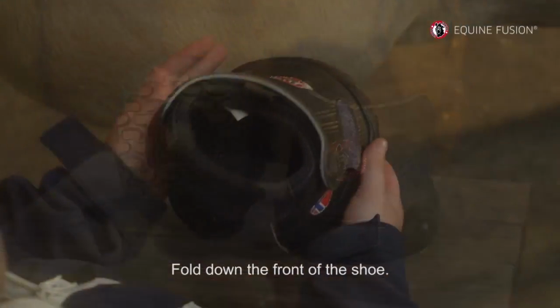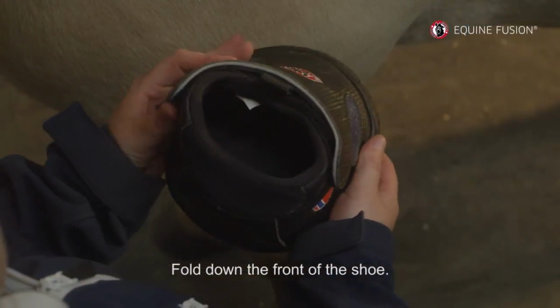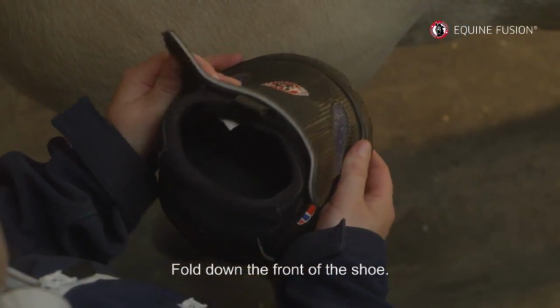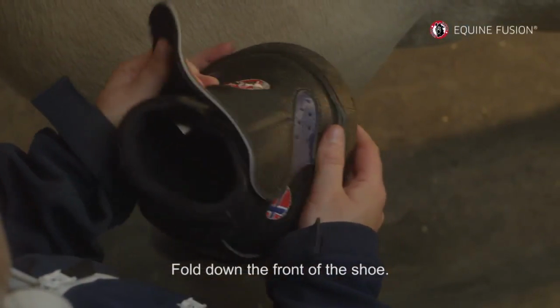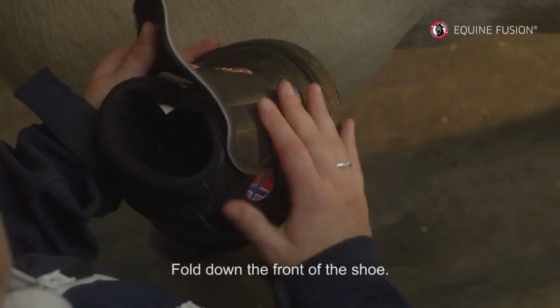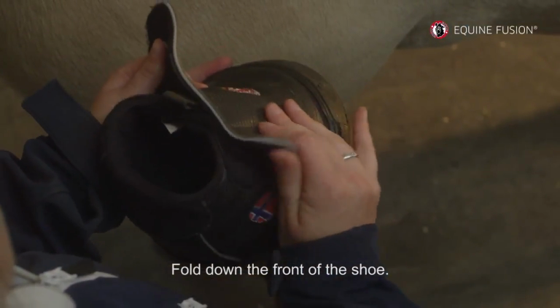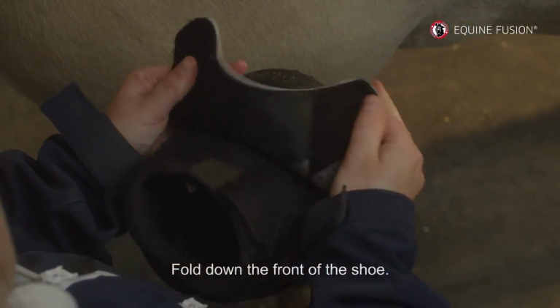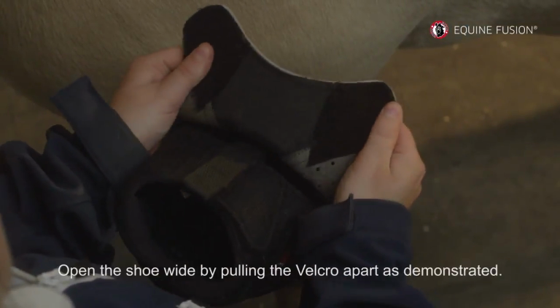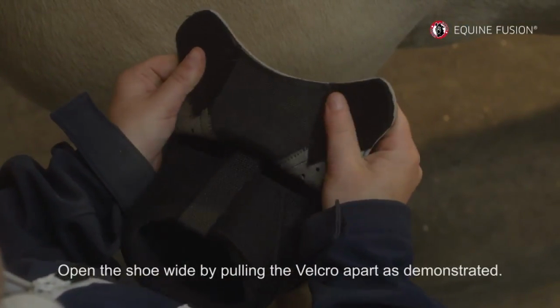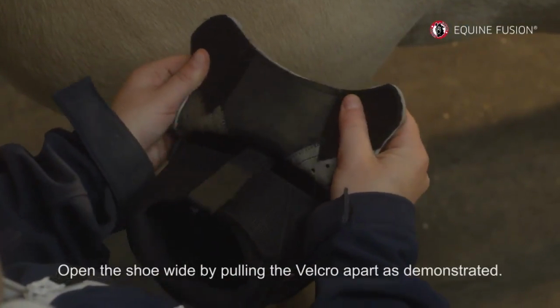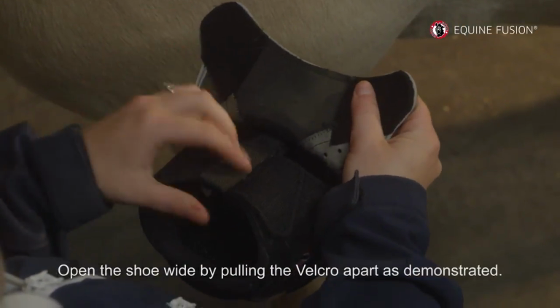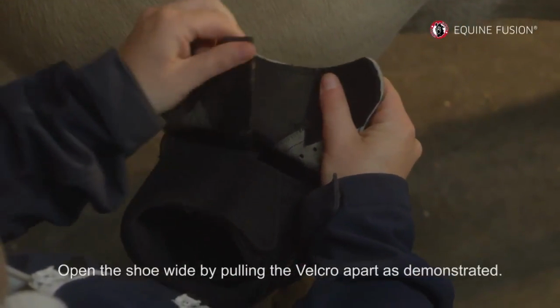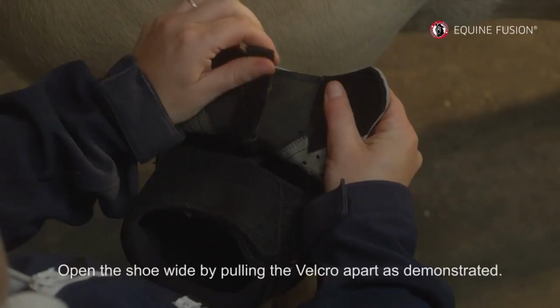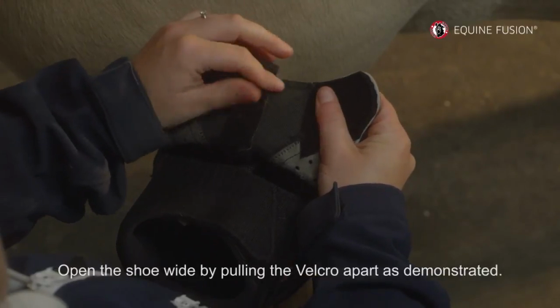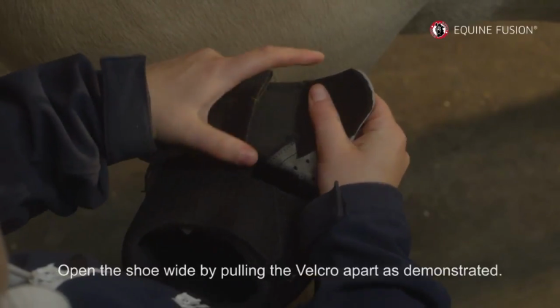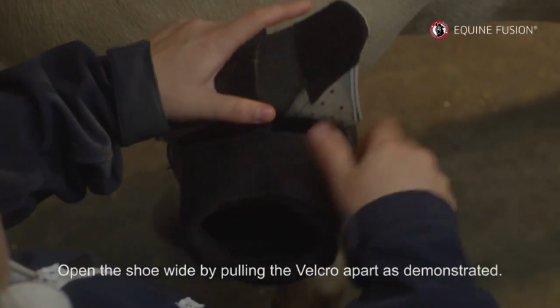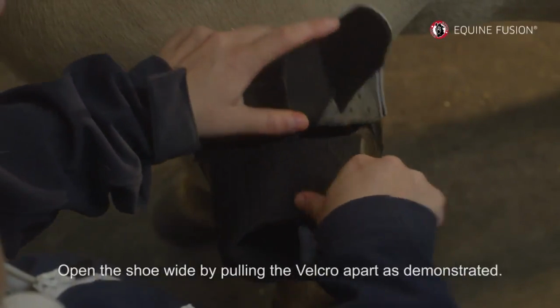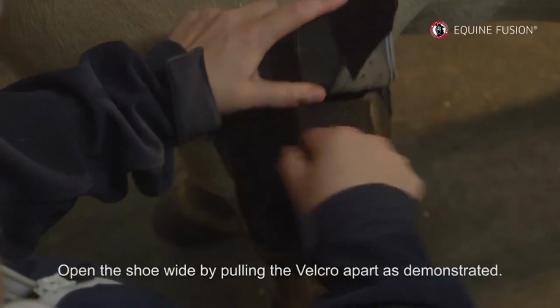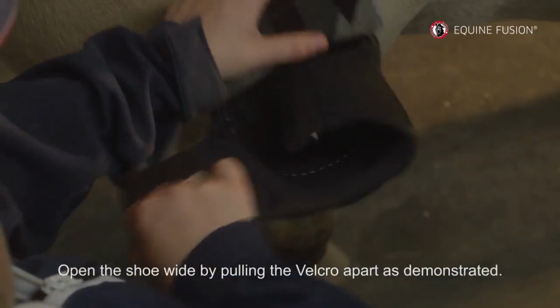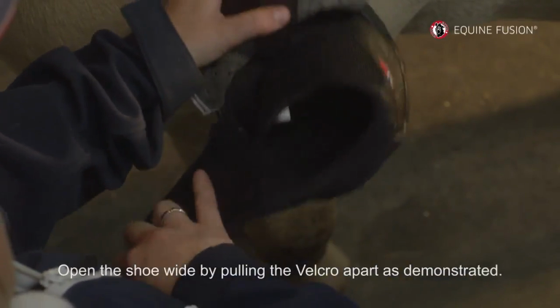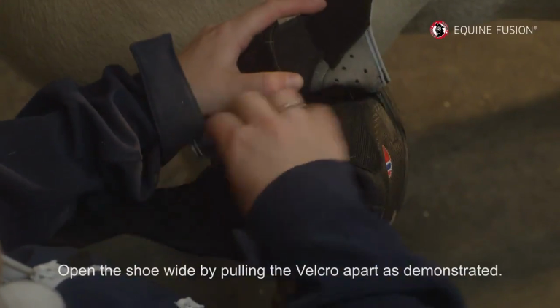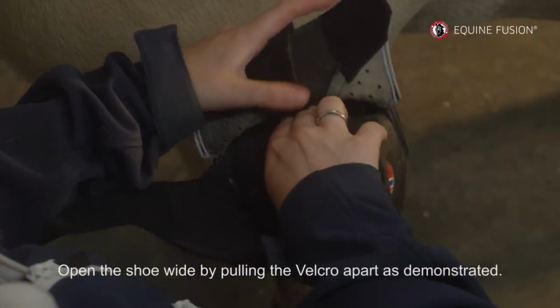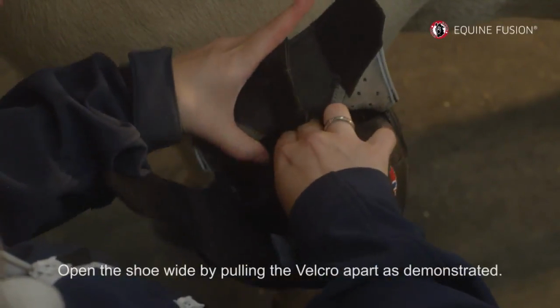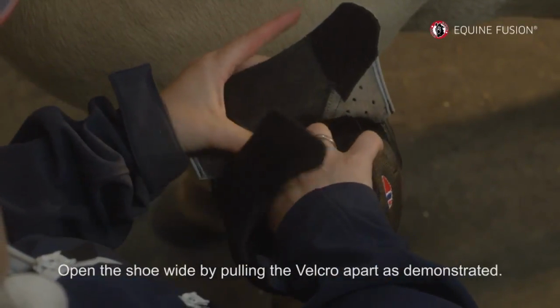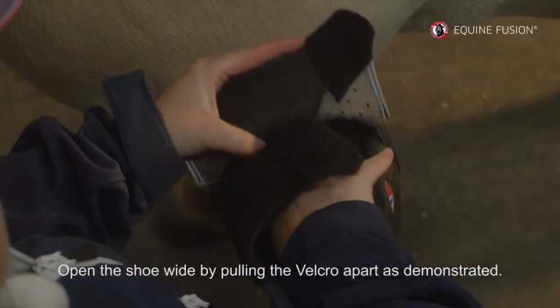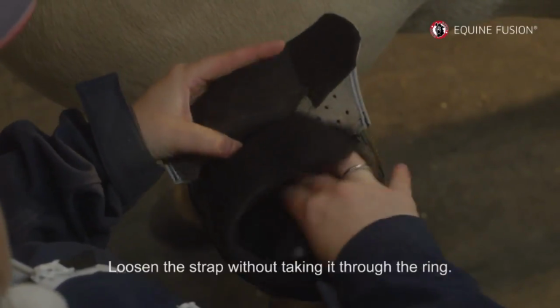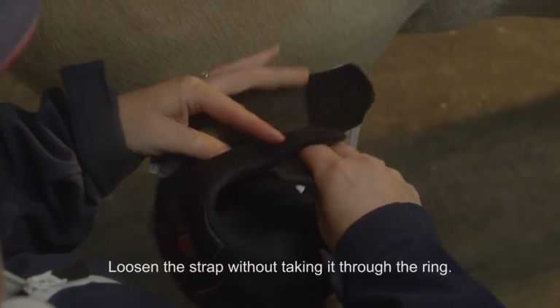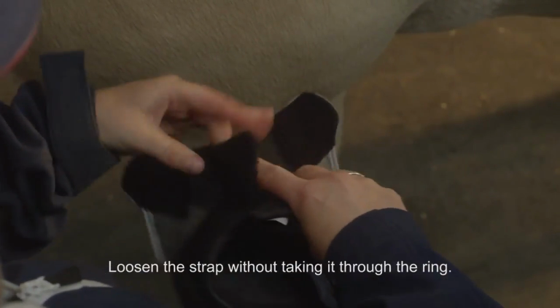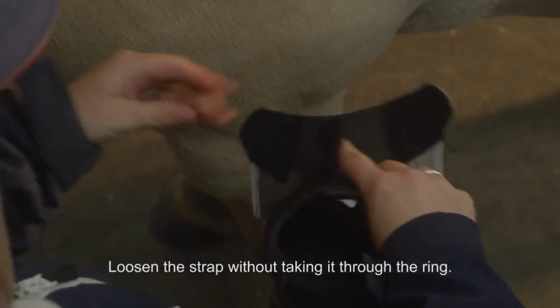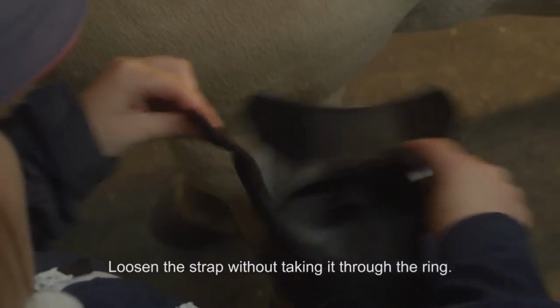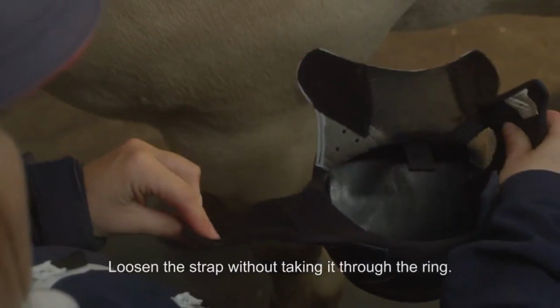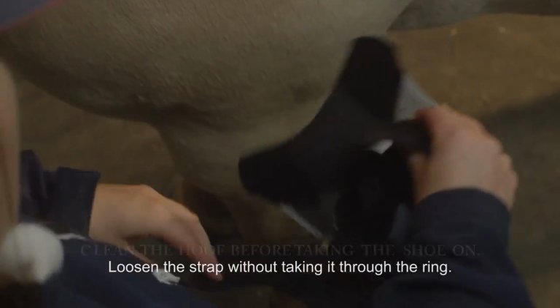Fold down the front of the shoe. Open the shoe wide by pulling the velcro apart as demonstrated. Loosen the strap without taking it through the ring.